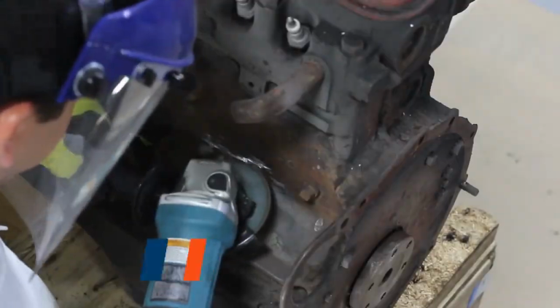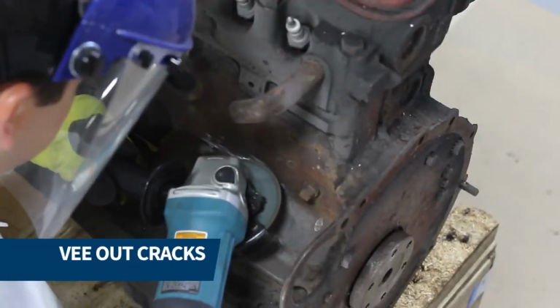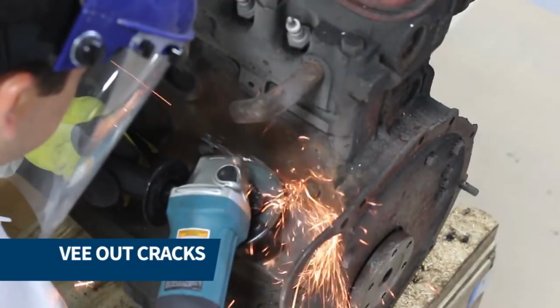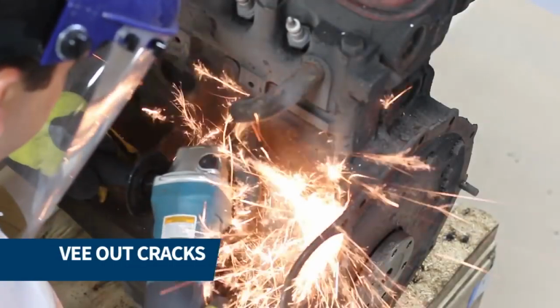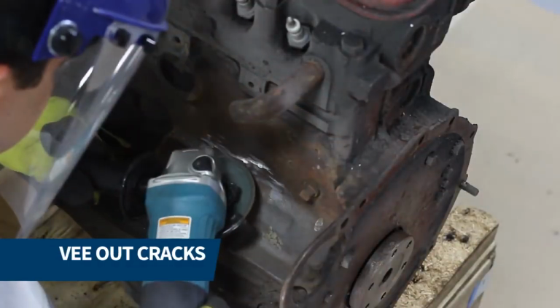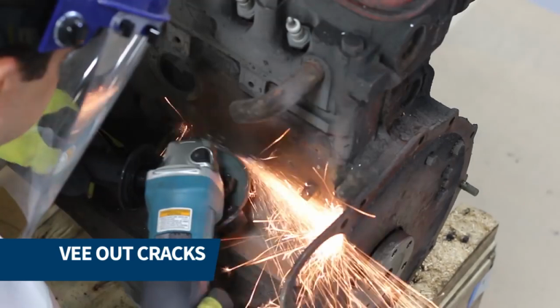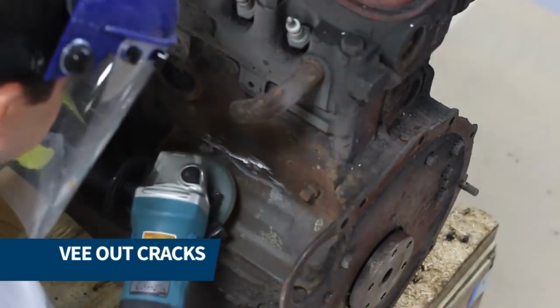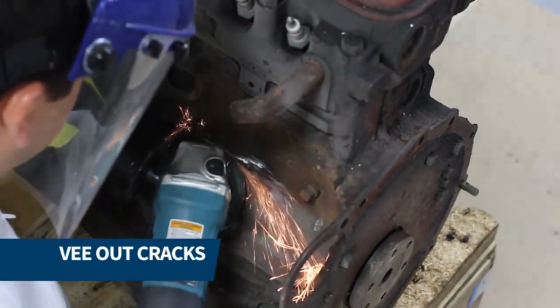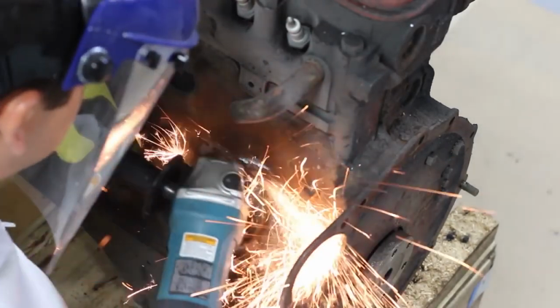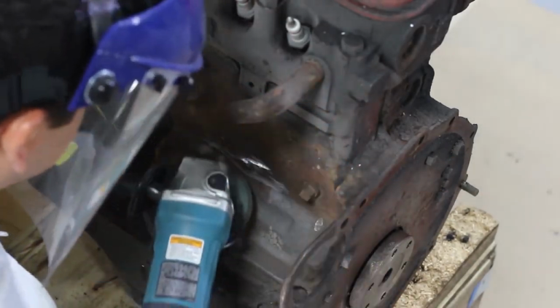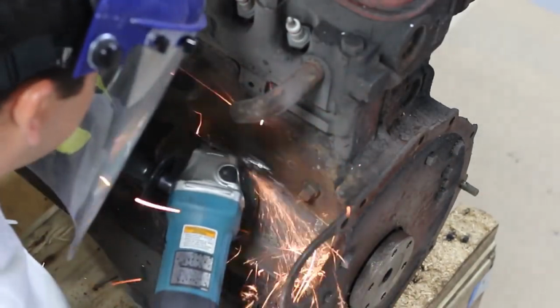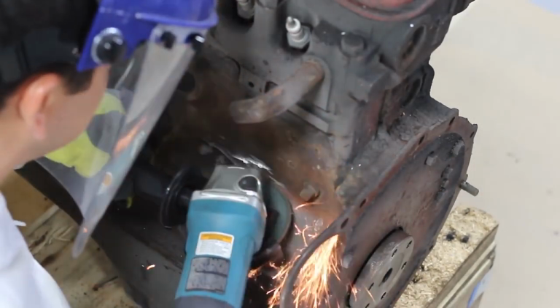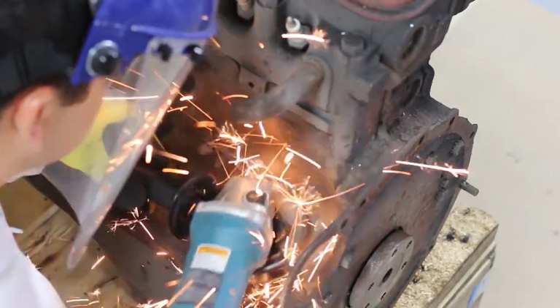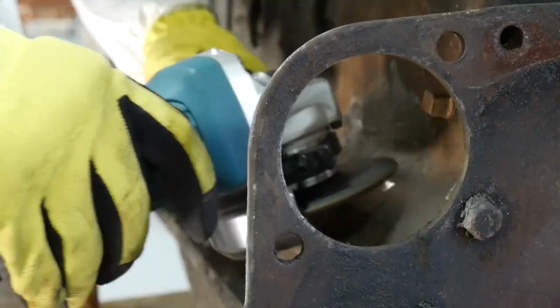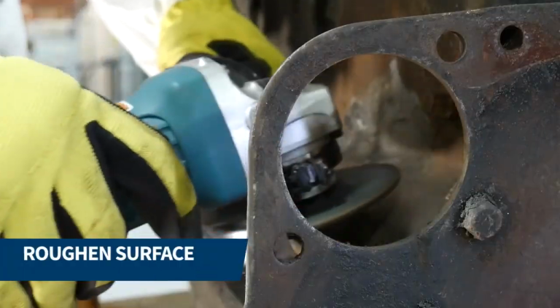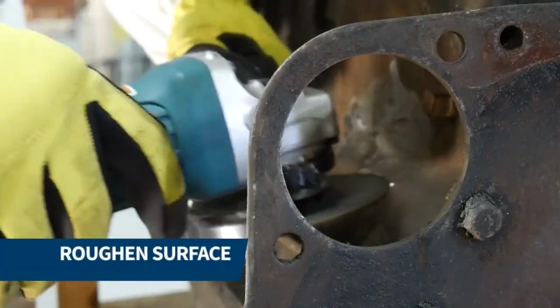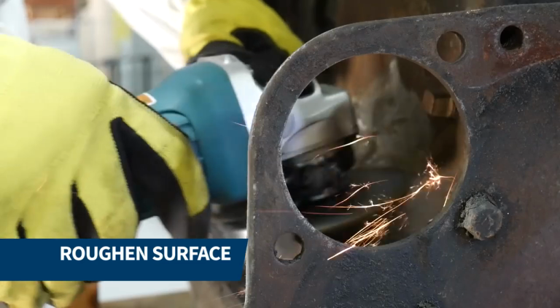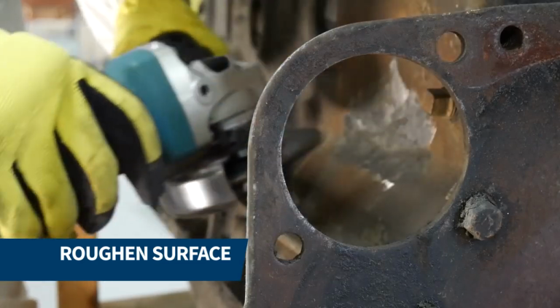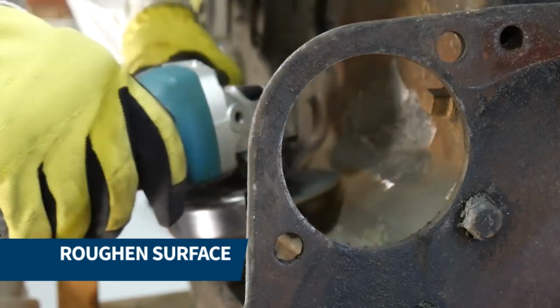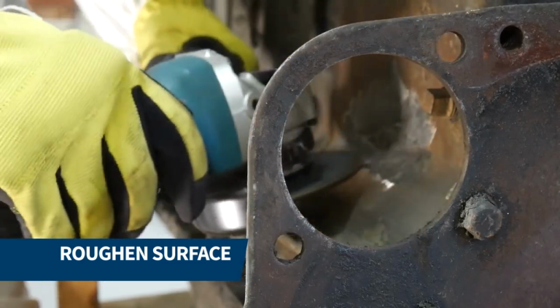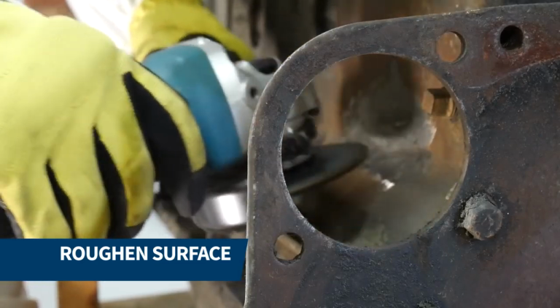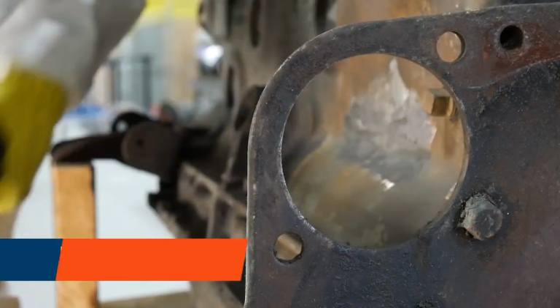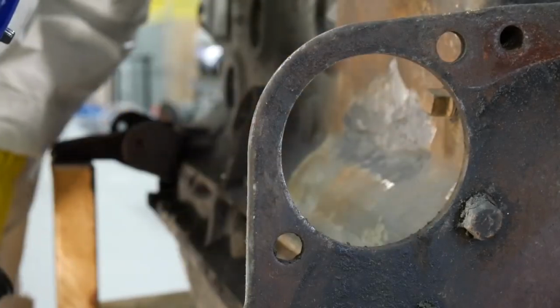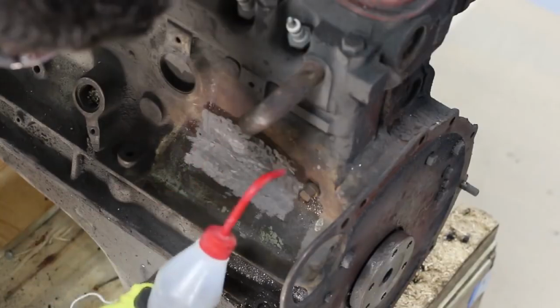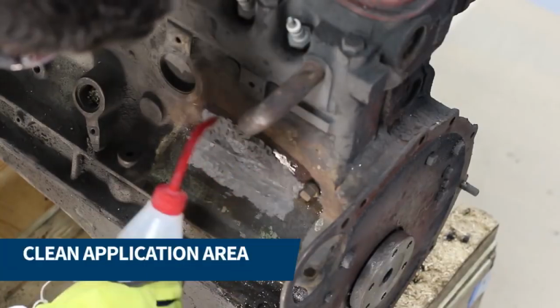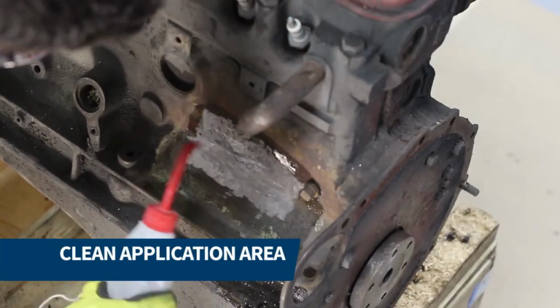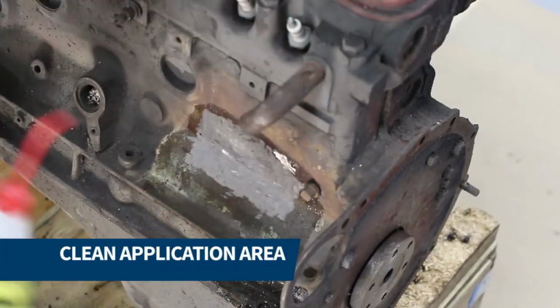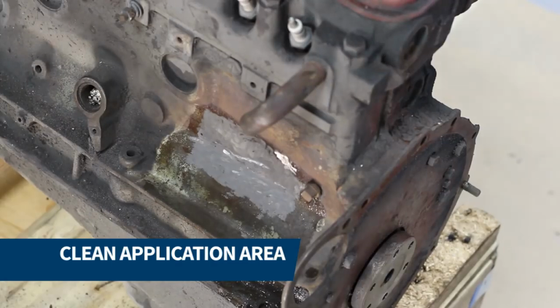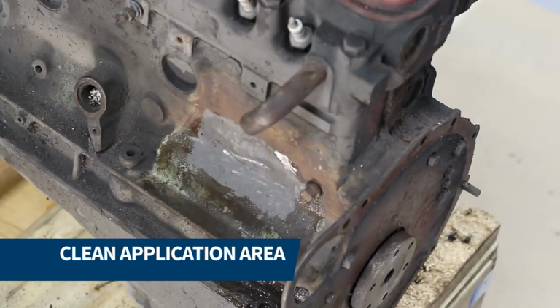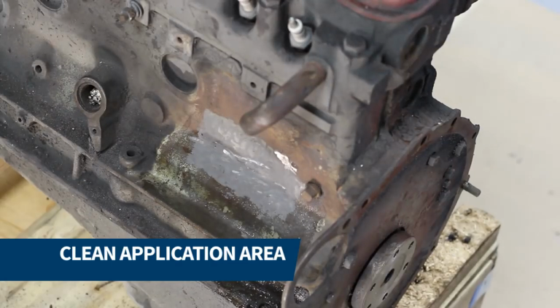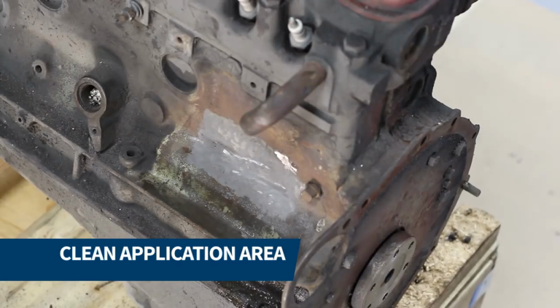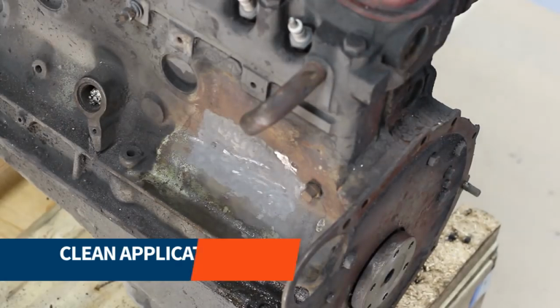Next, we veed out all the cracks and roughened the entire repair area to ensure excellent adhesion. We then cleaned and degreased the area once again and masked off the repair area.